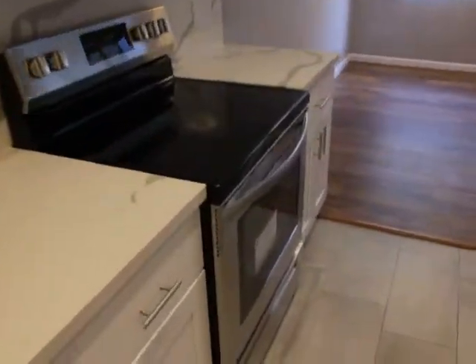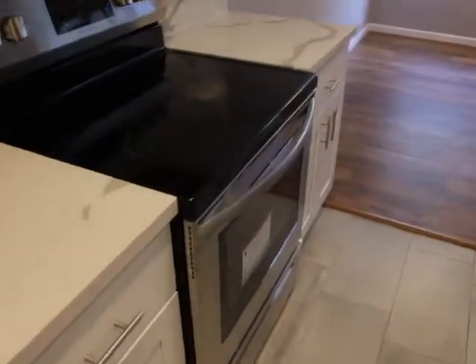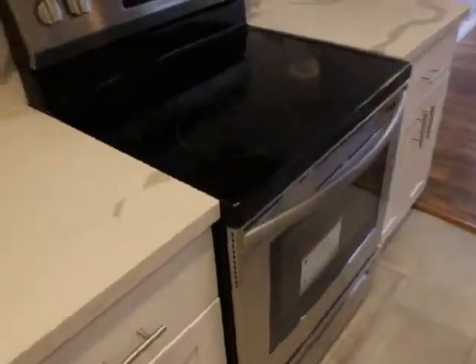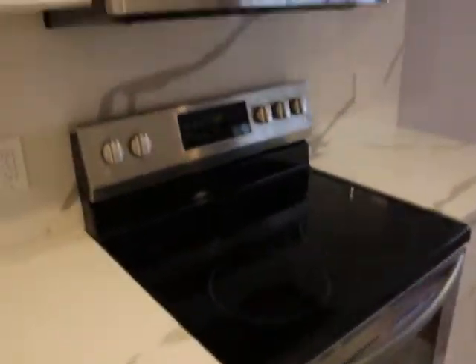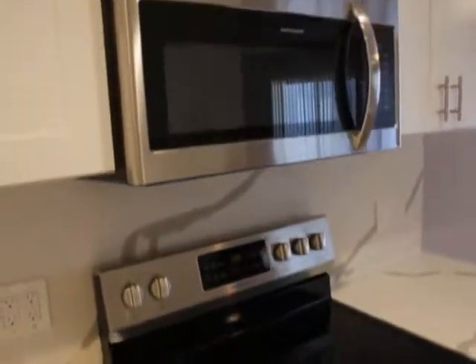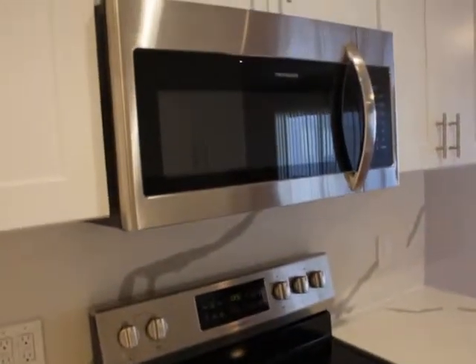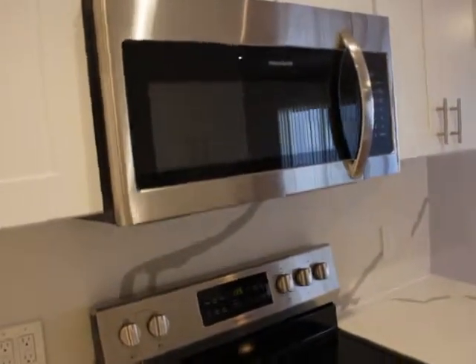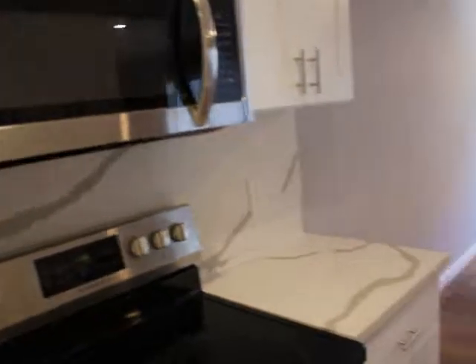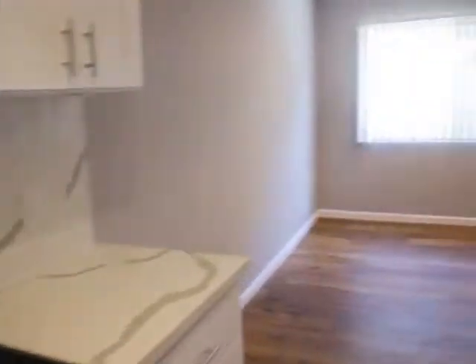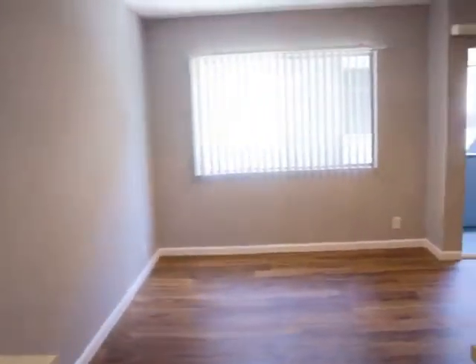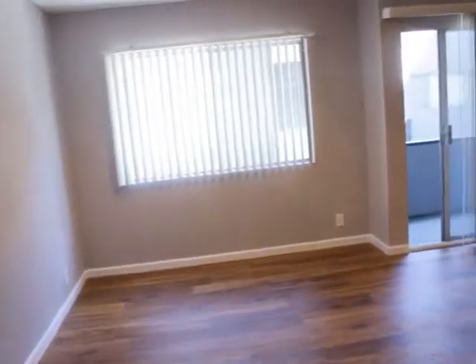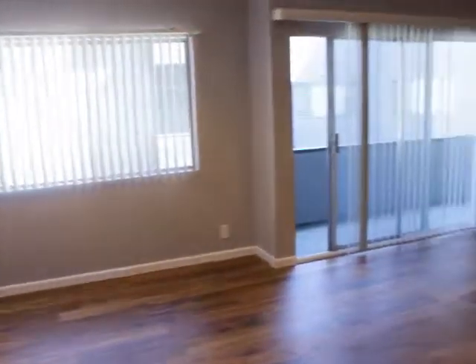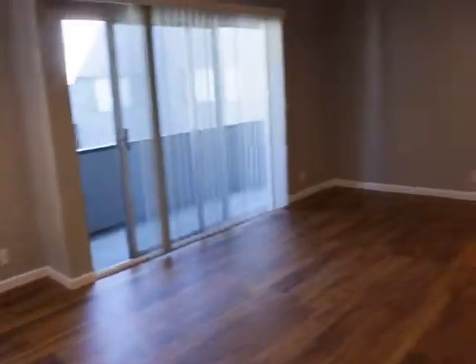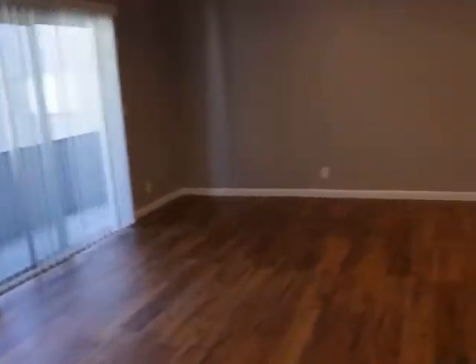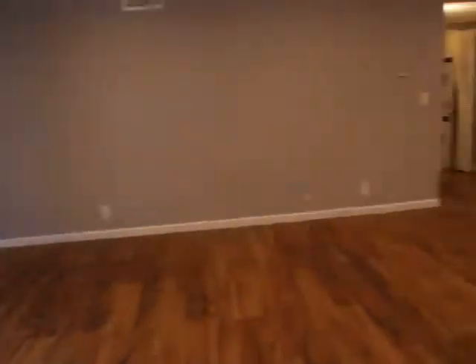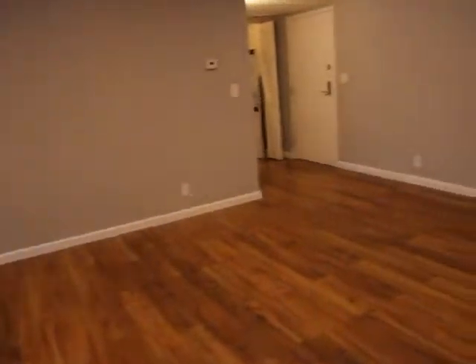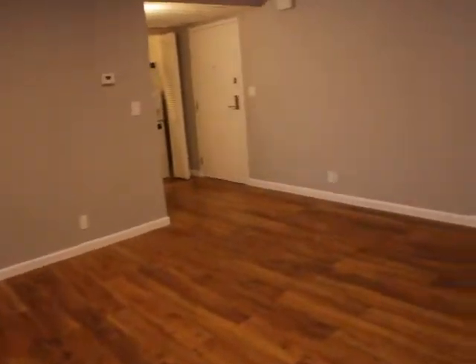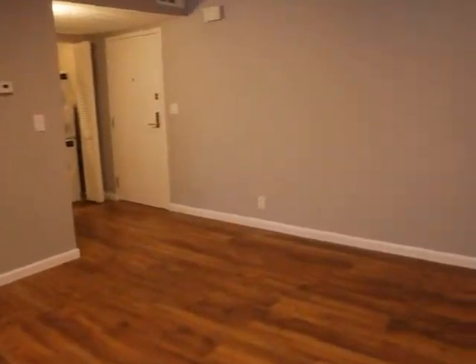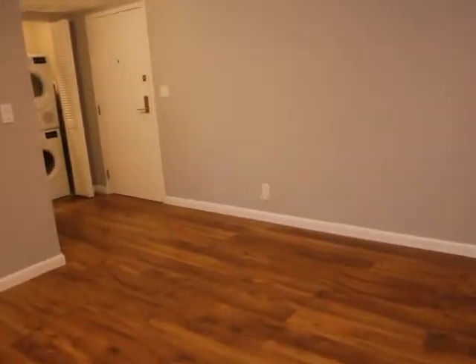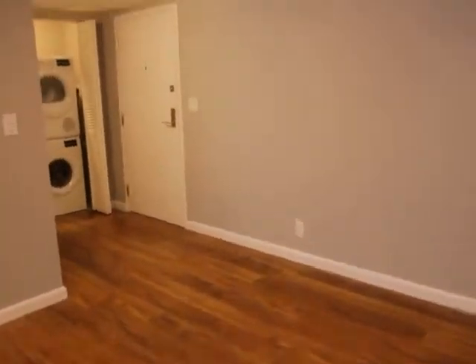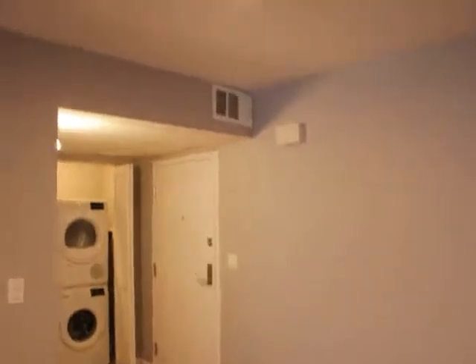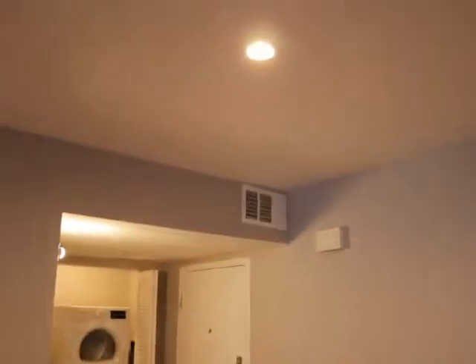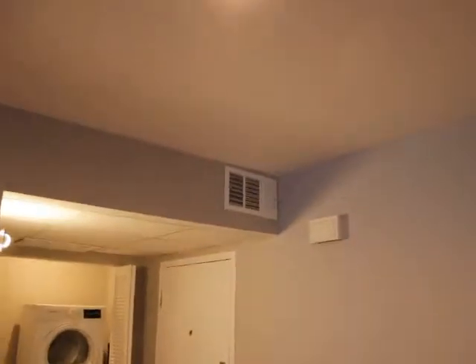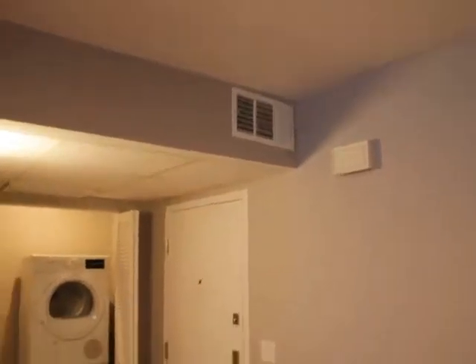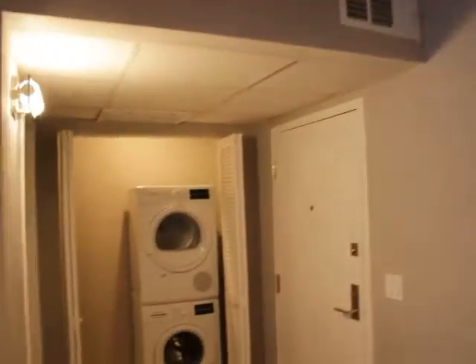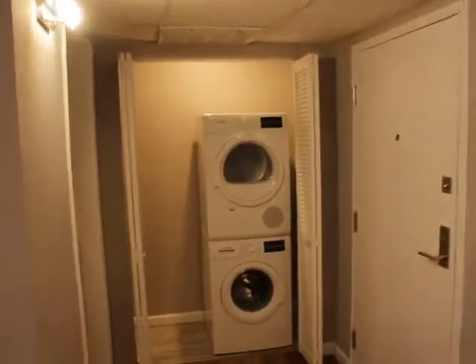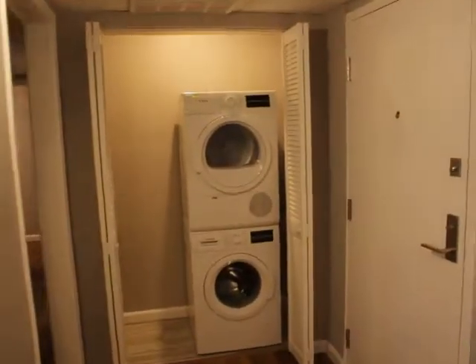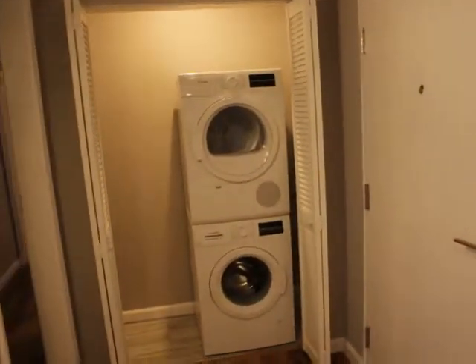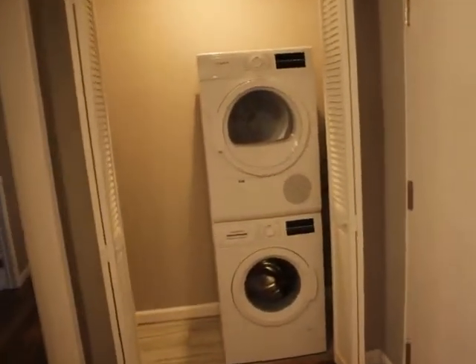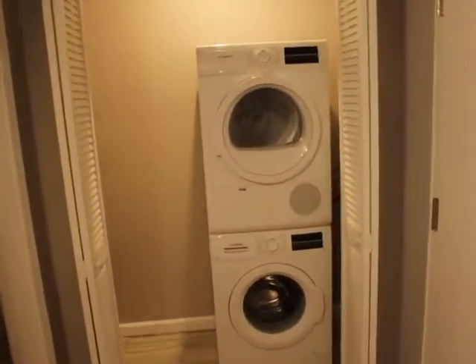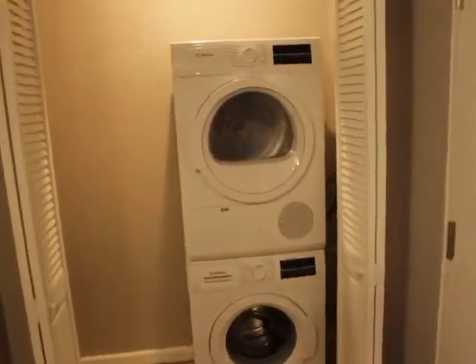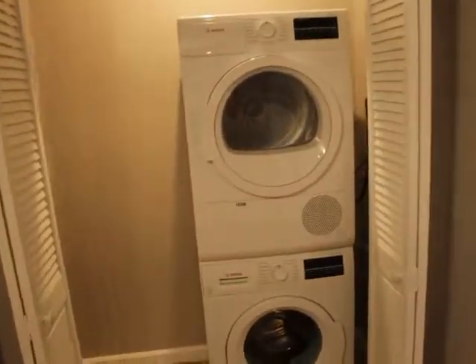Oven, stove, microwave, central air, washer, dryer — in-unit. Huge.